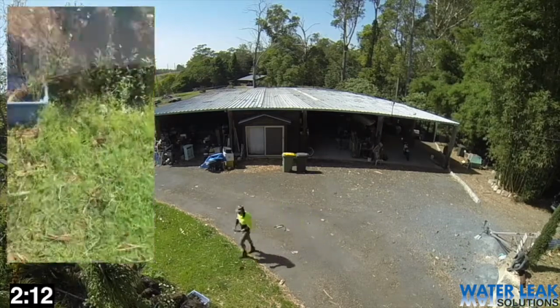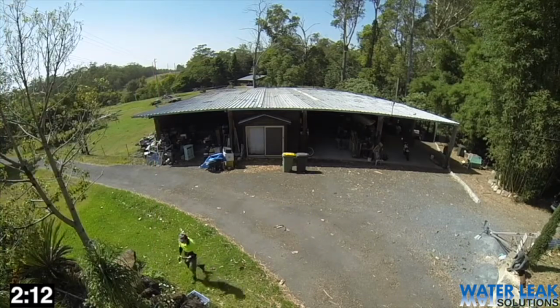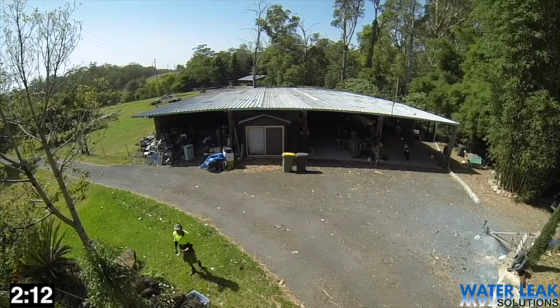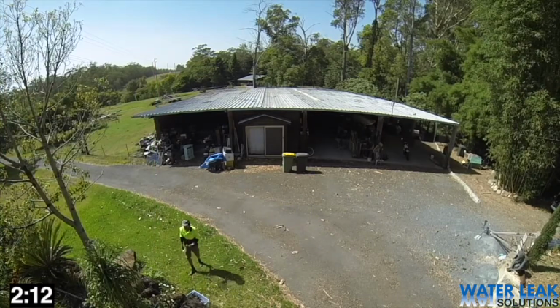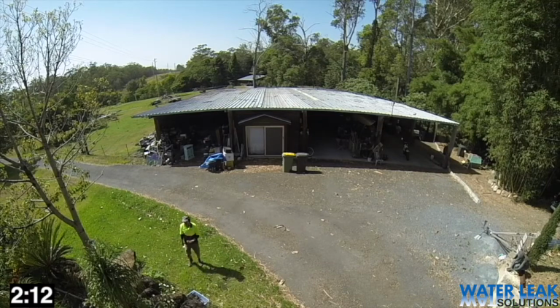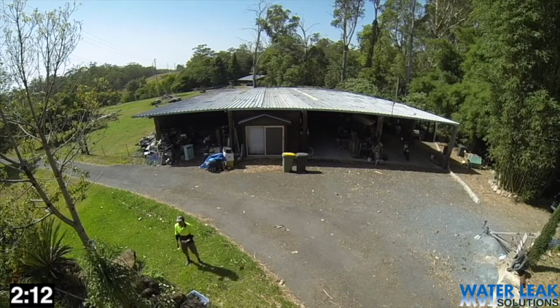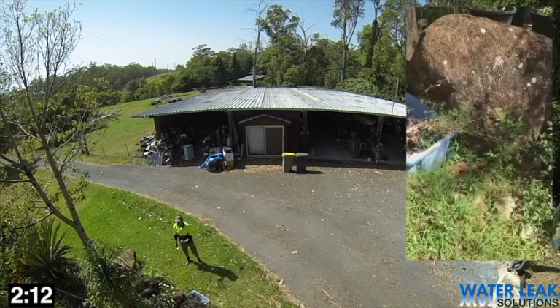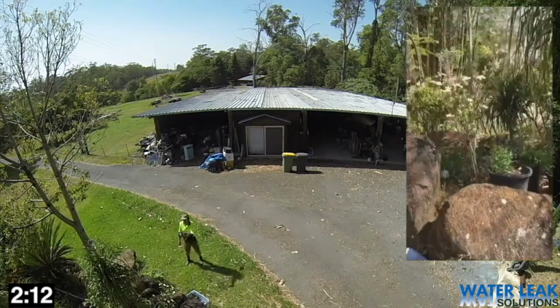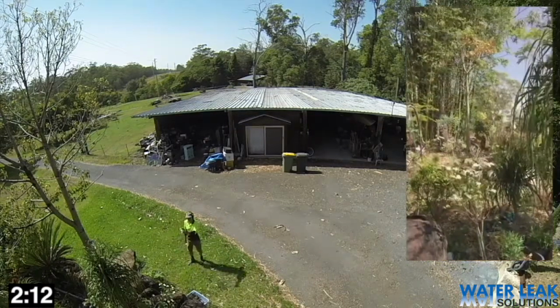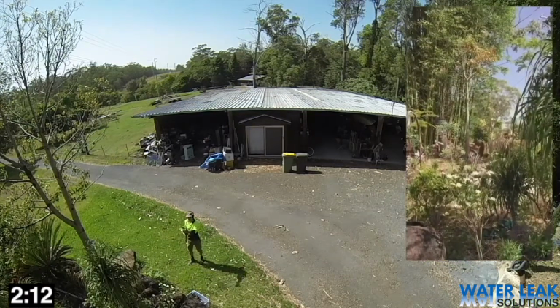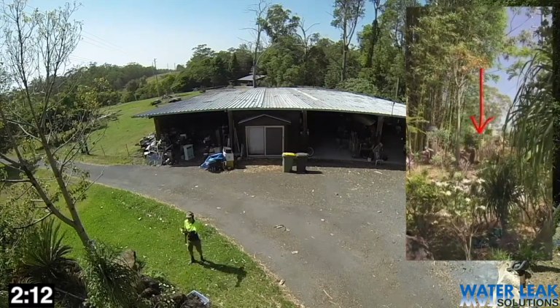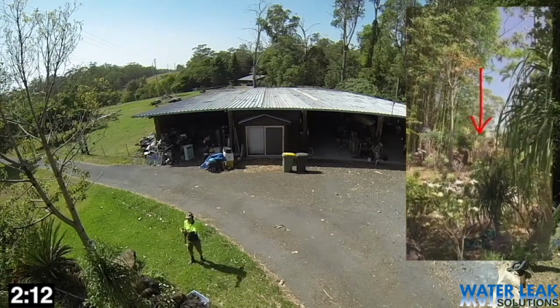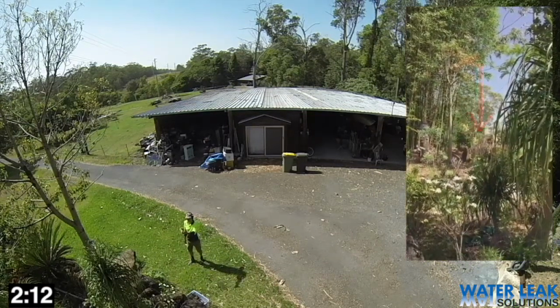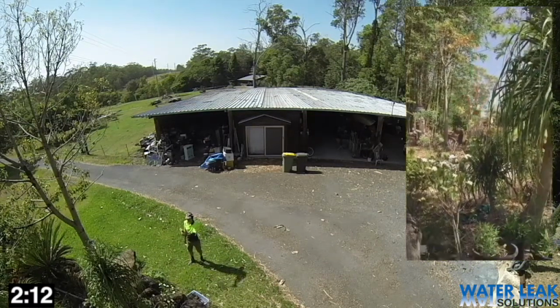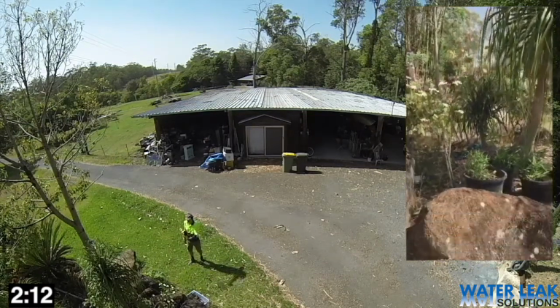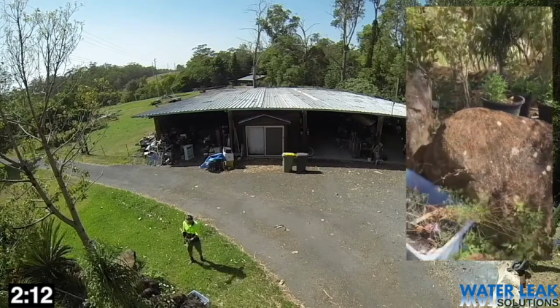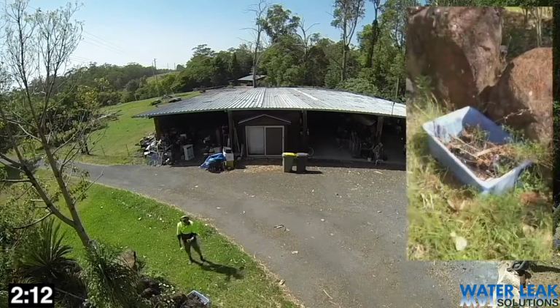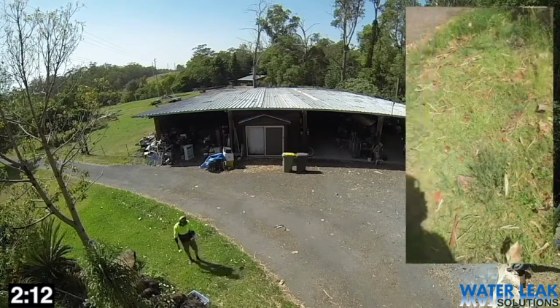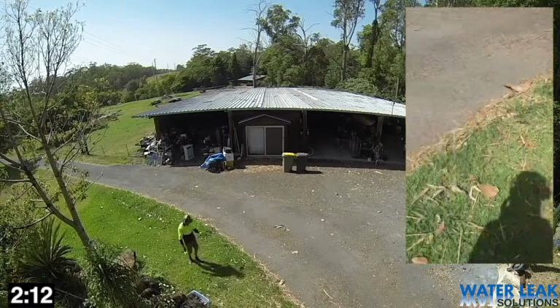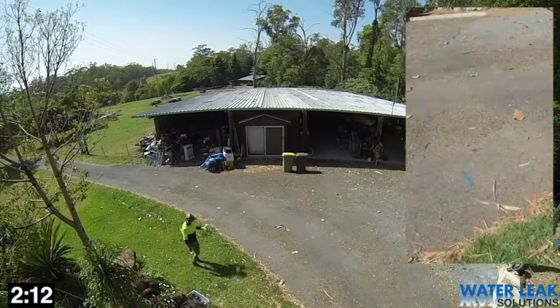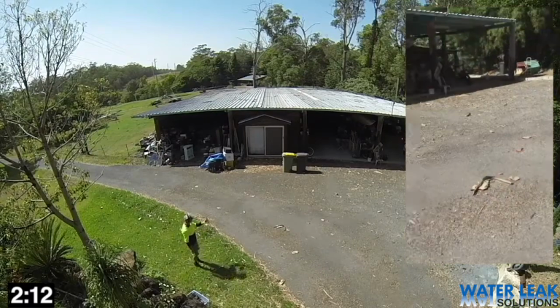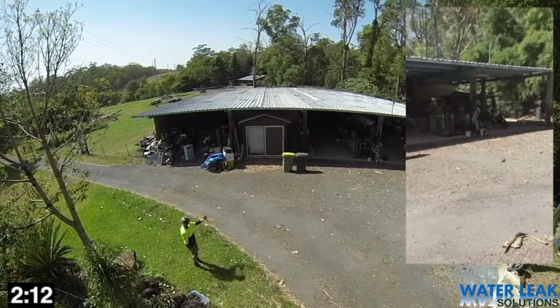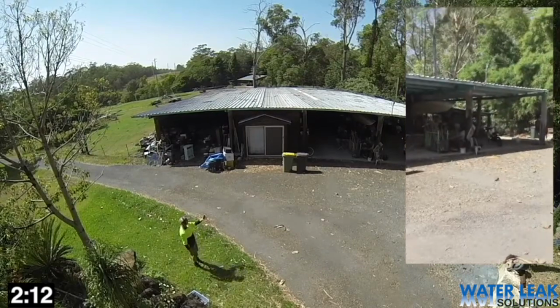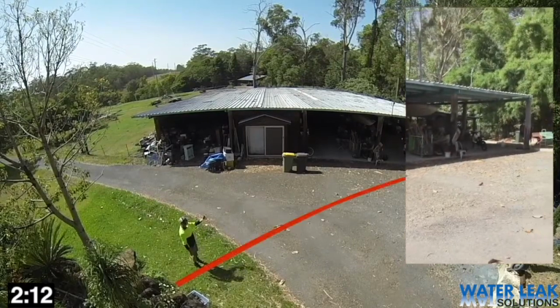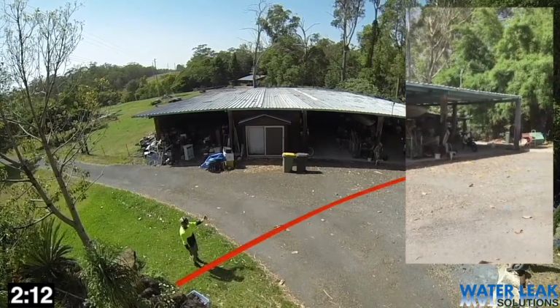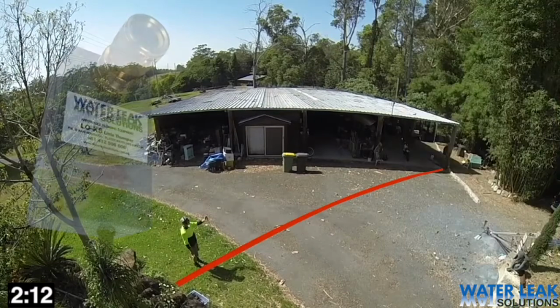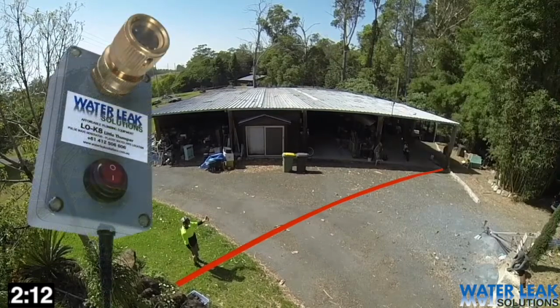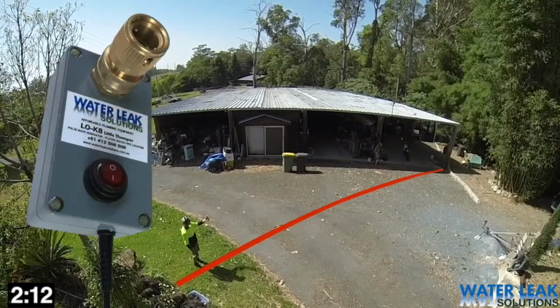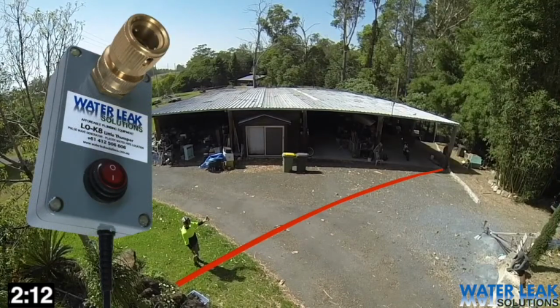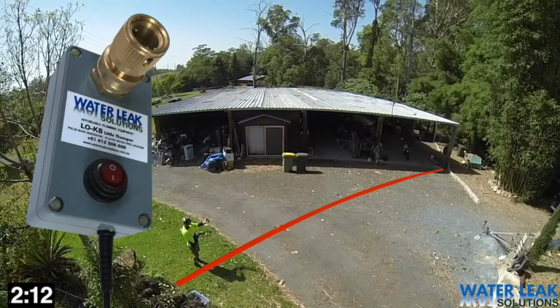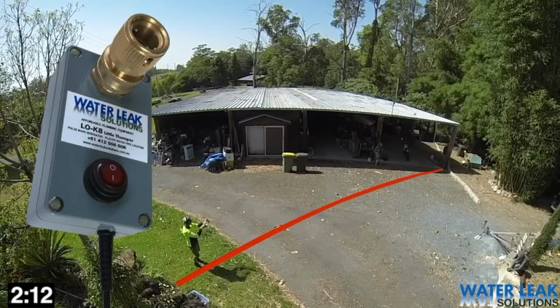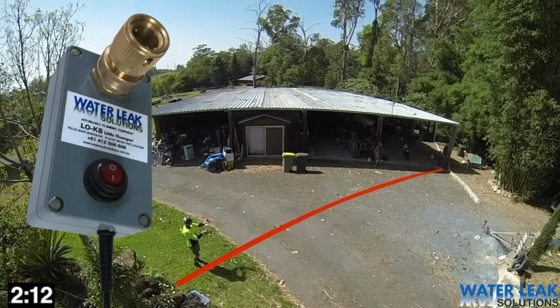Well, how about that? There's no doubt at all where the pipe lays. There's a tap up on the top corner, it runs down through the garden, across the bitumen to the corner of the shed. The little thumper — very simple, incredibly effective.